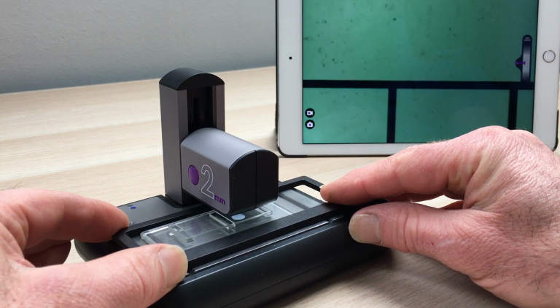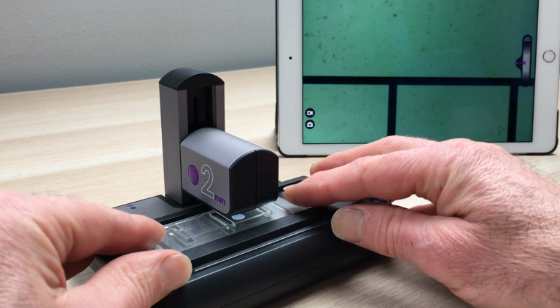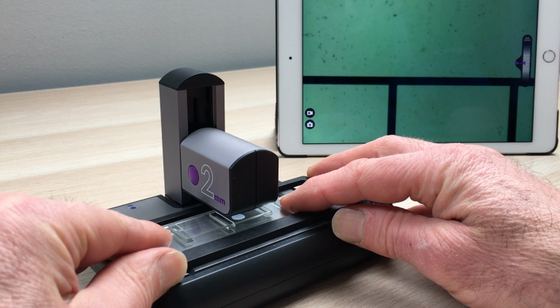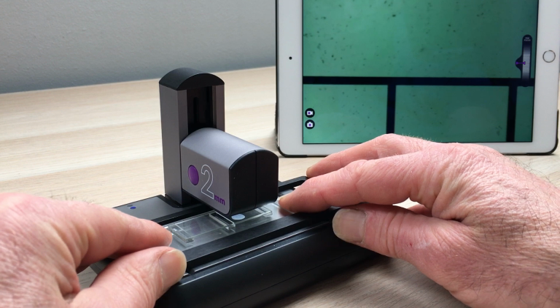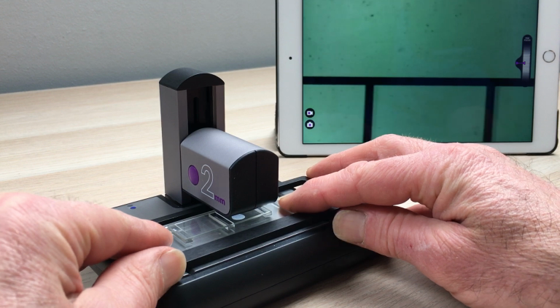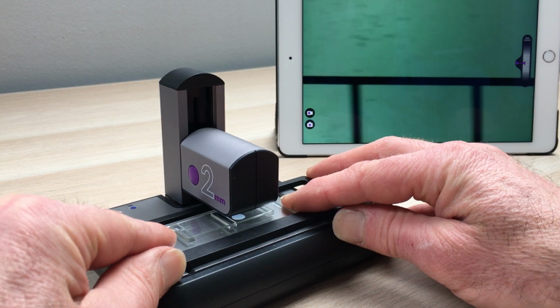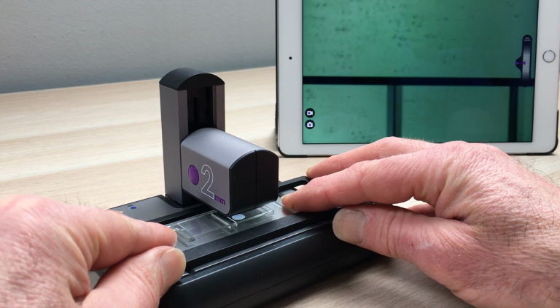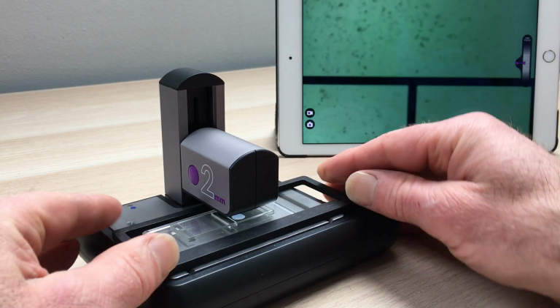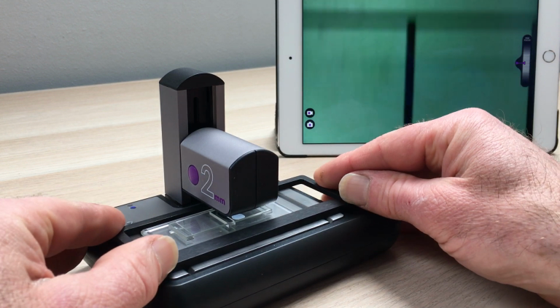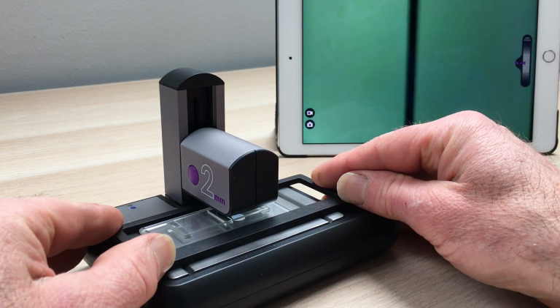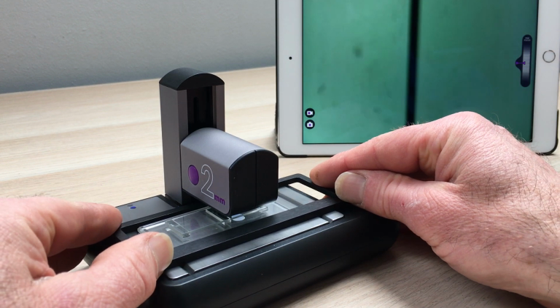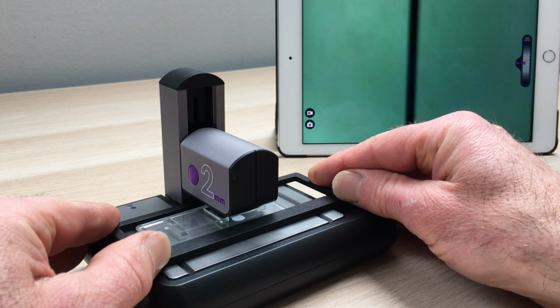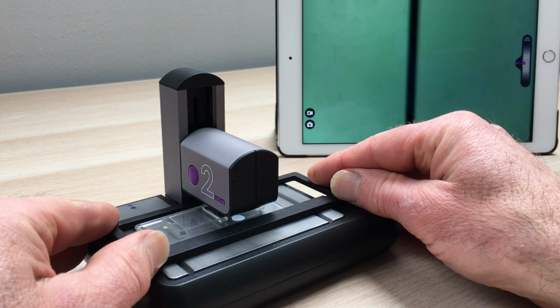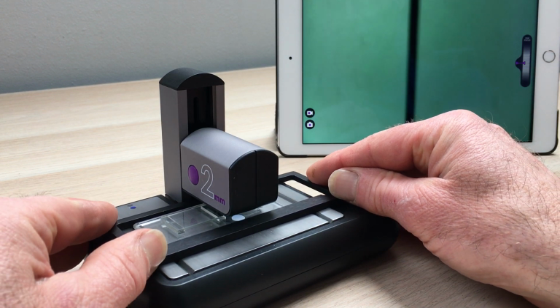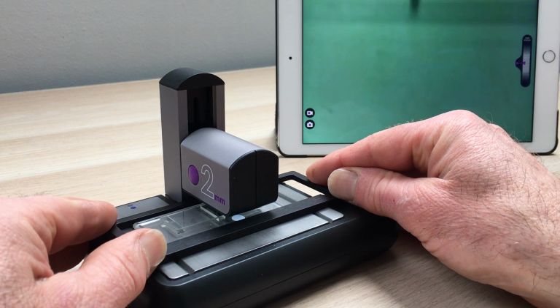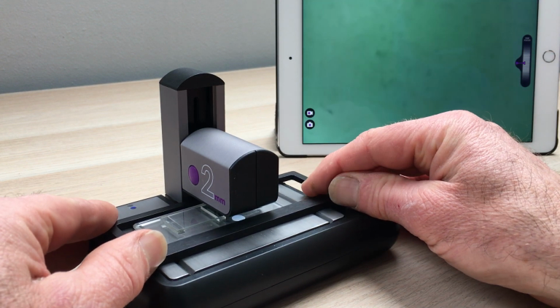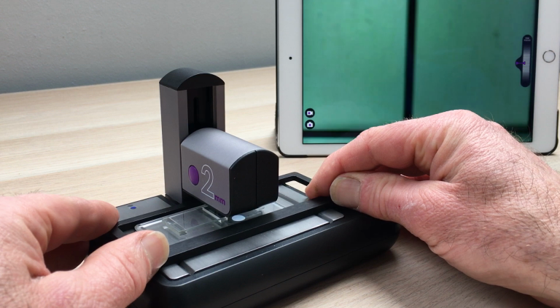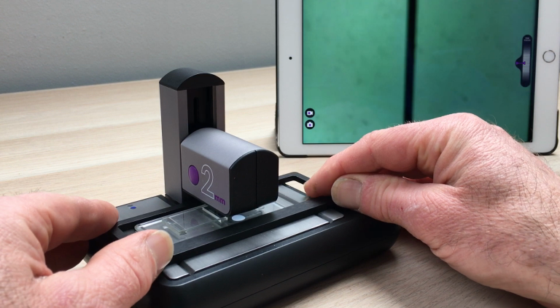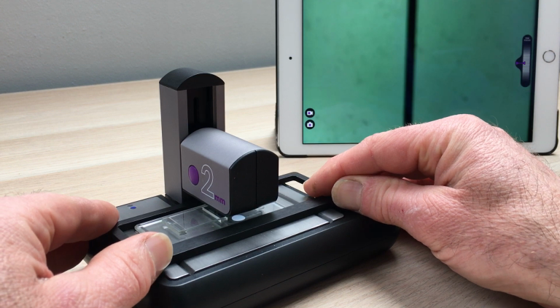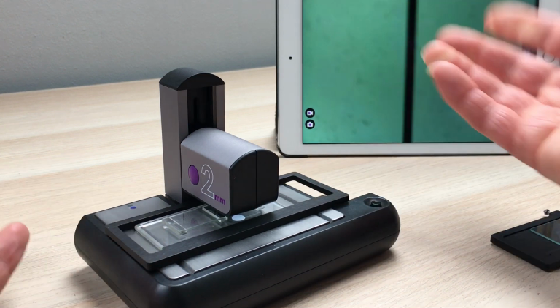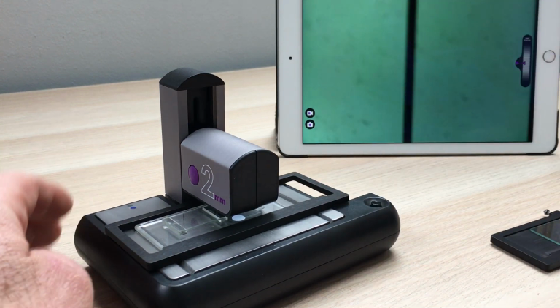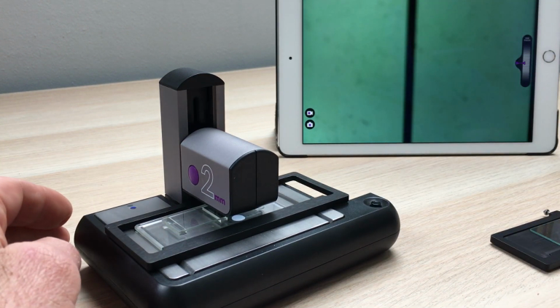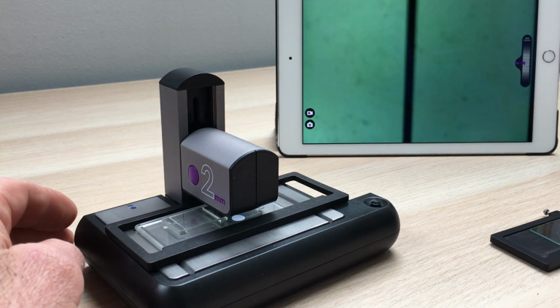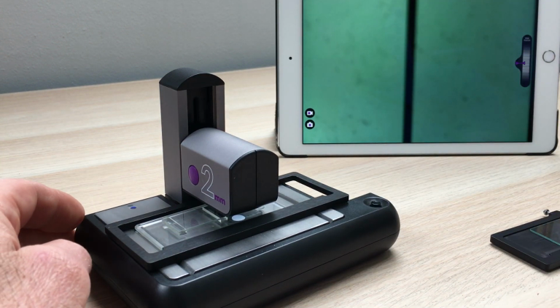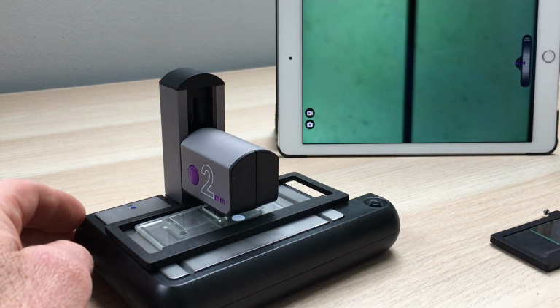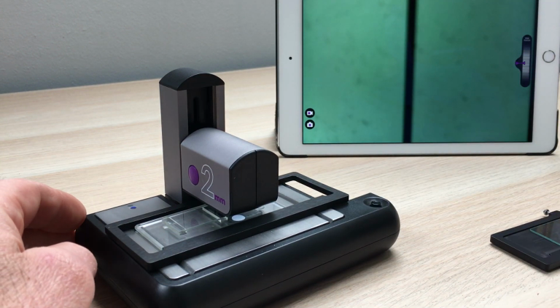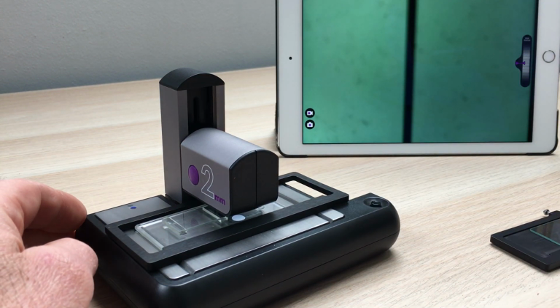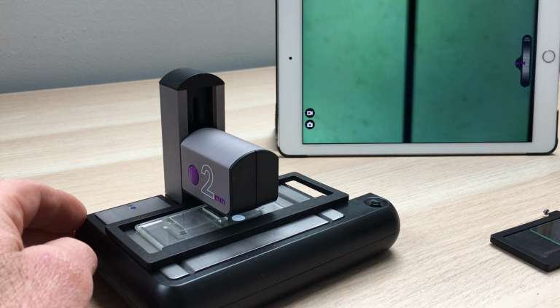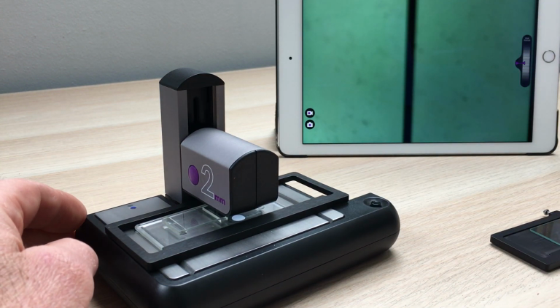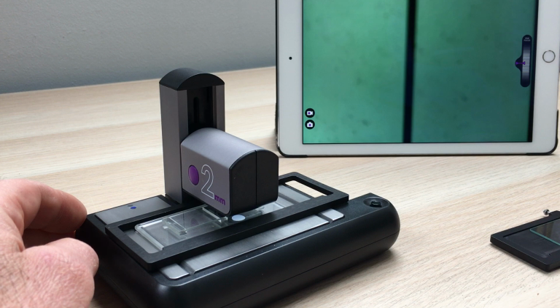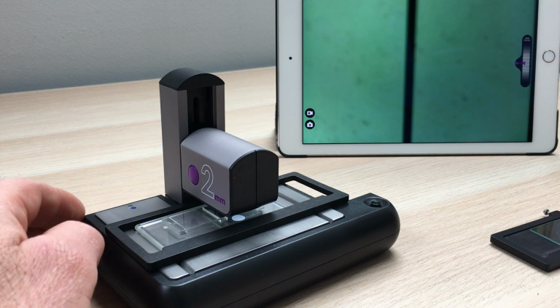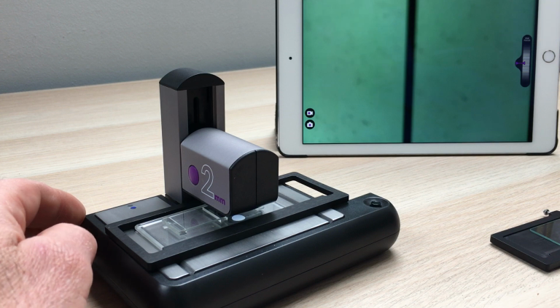We can then move to the next set of lines this way and count up and down there. It's very simple, it's very robust. If you'd like to buy one of these you can get them from our website iLite.co.uk. Thanks very much.